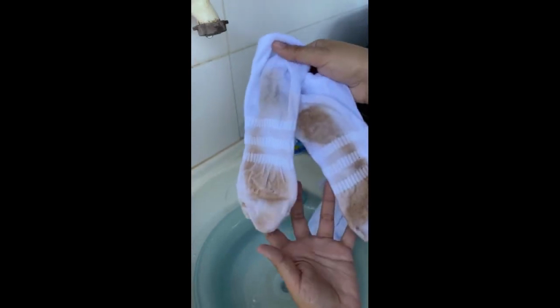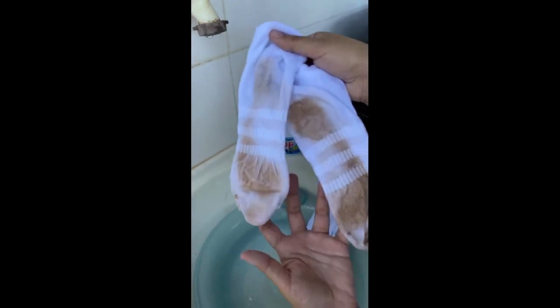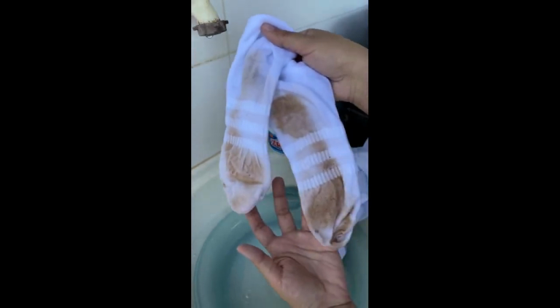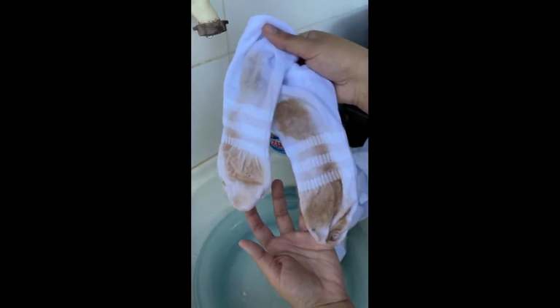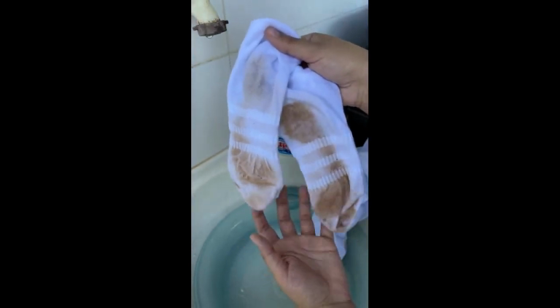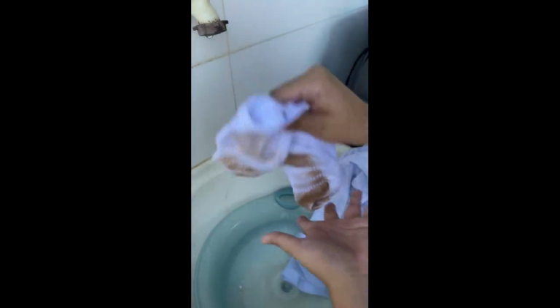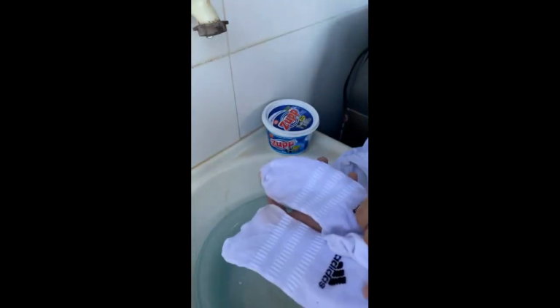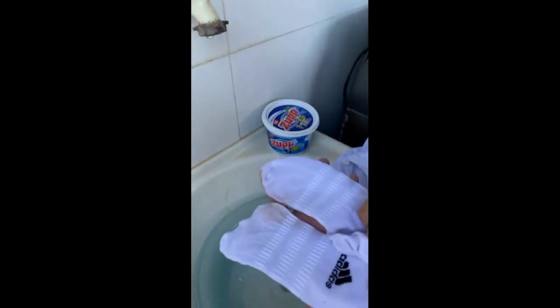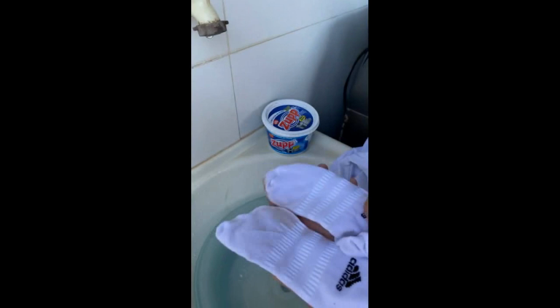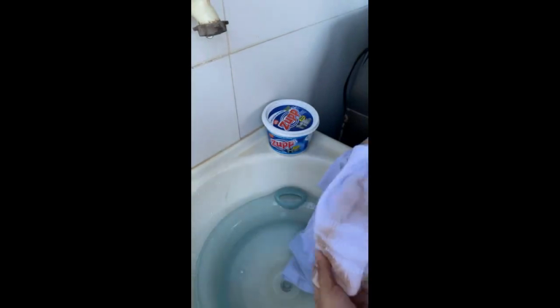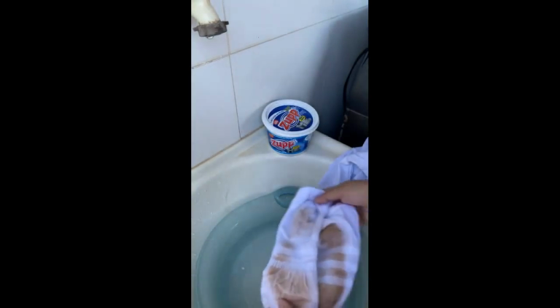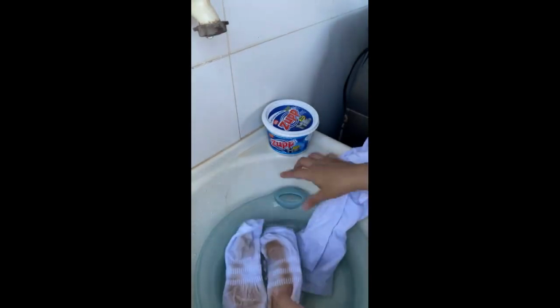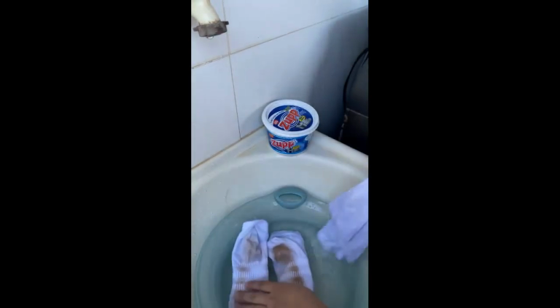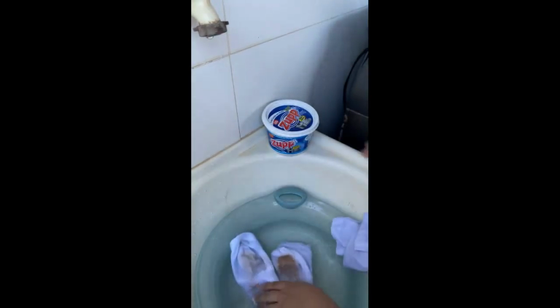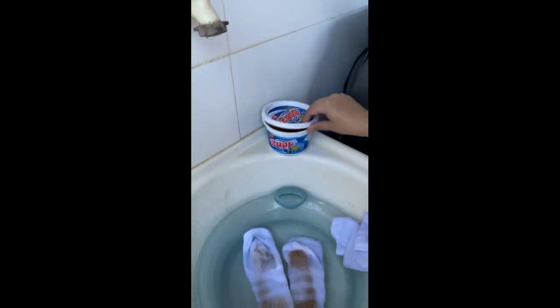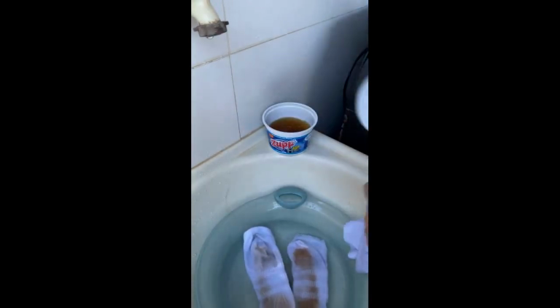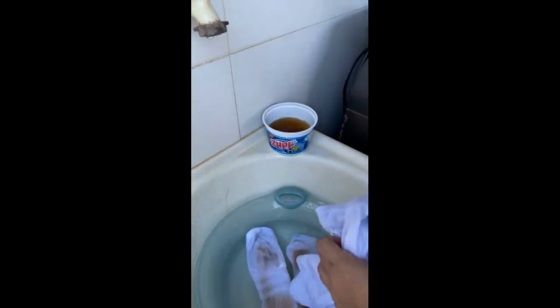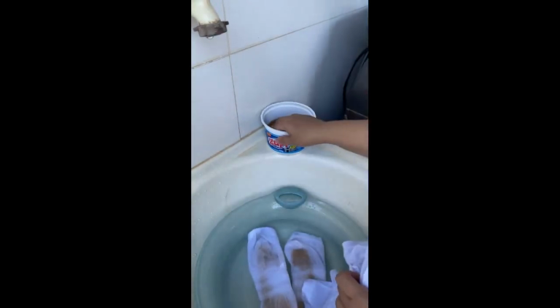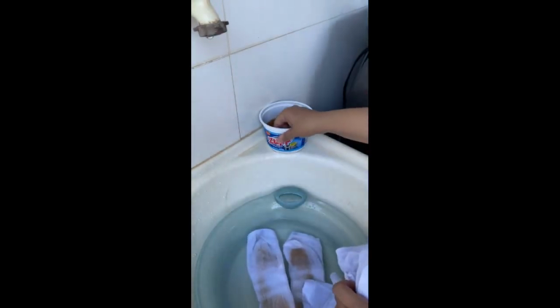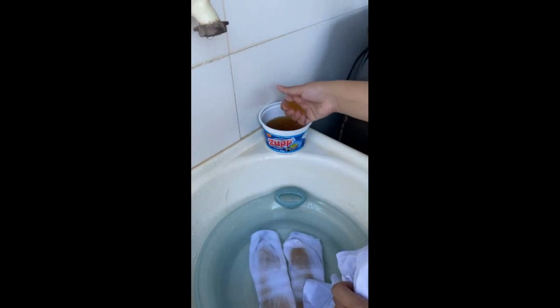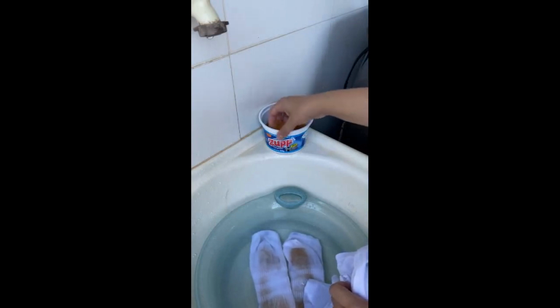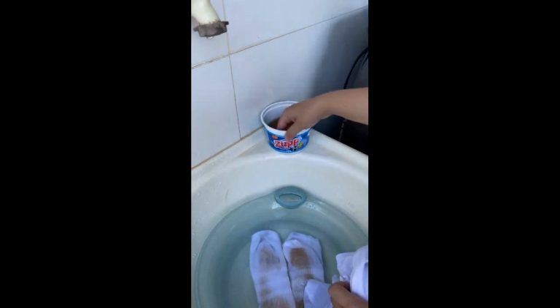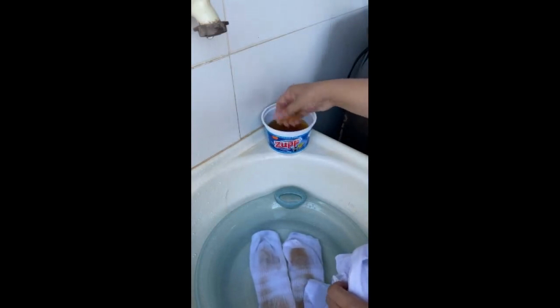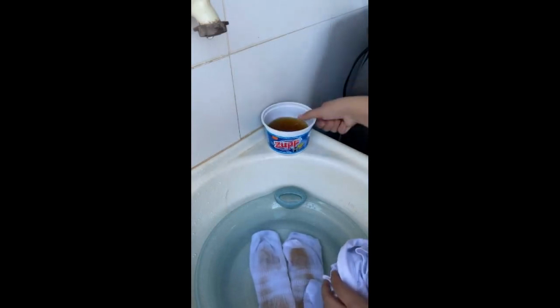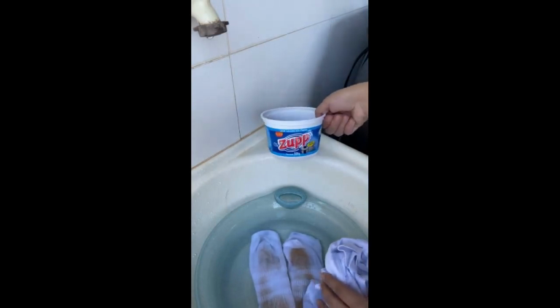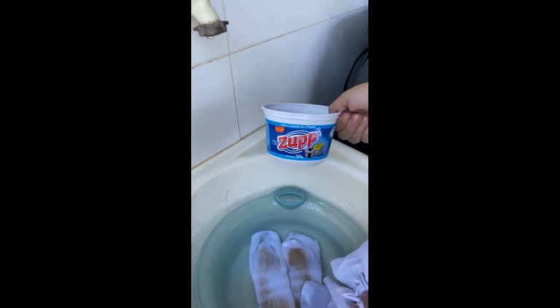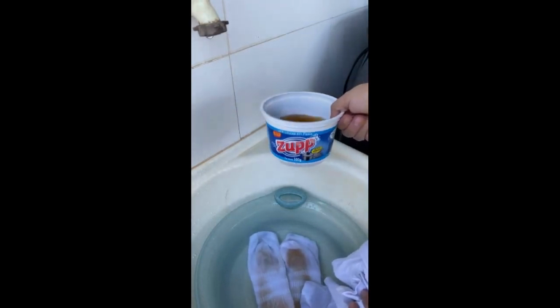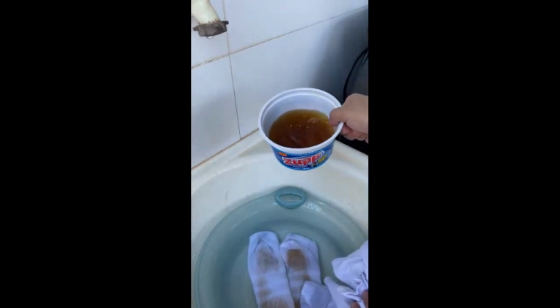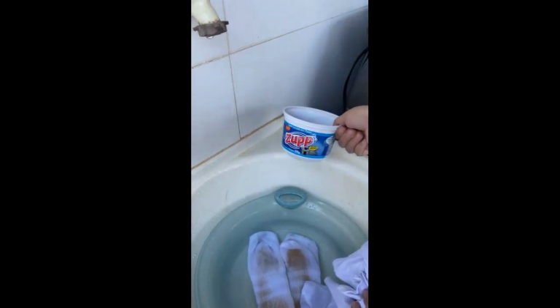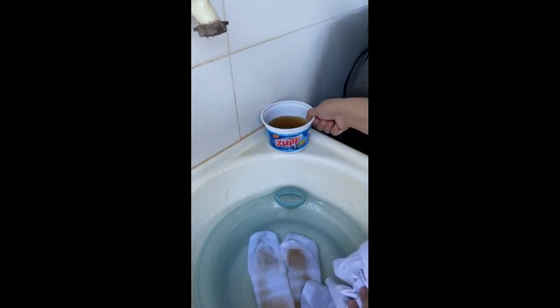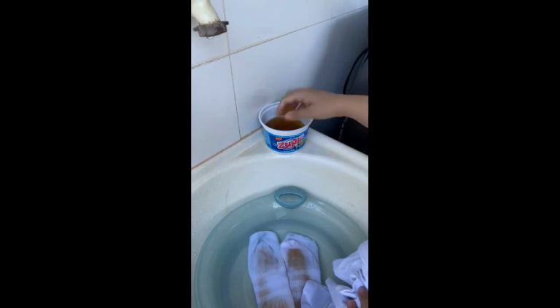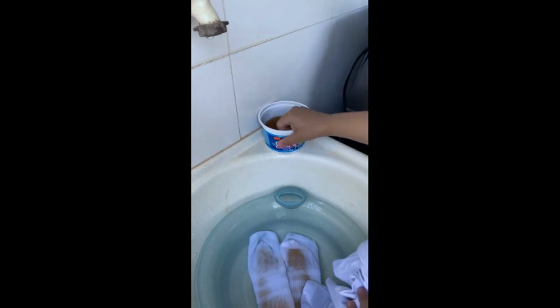I totally forgot — I was going to go with the sock, and I already wore it, and it didn't come clean. So here, what I'm going to do is use a little bit of this pasta da Zupi — well, it's a dish-washing paste — but I'm going to use it for whitening too.